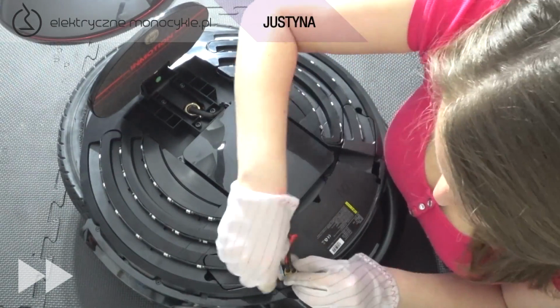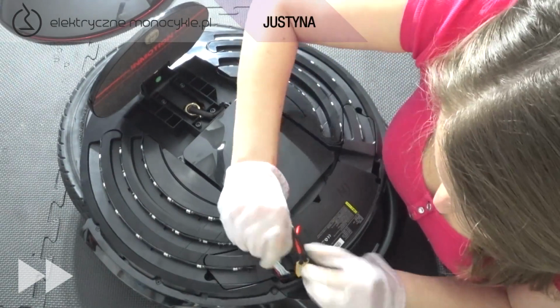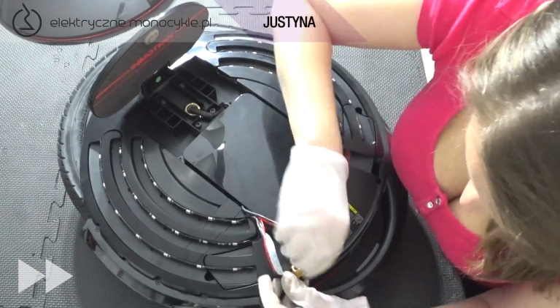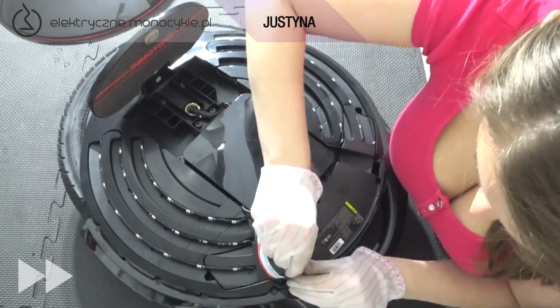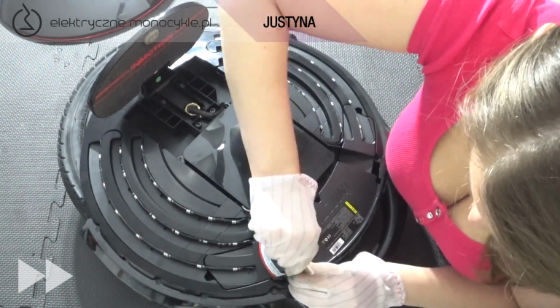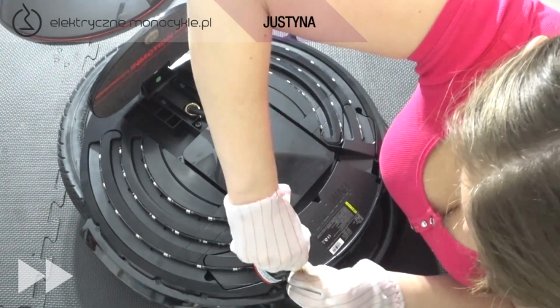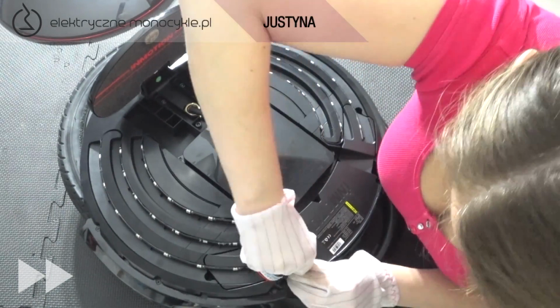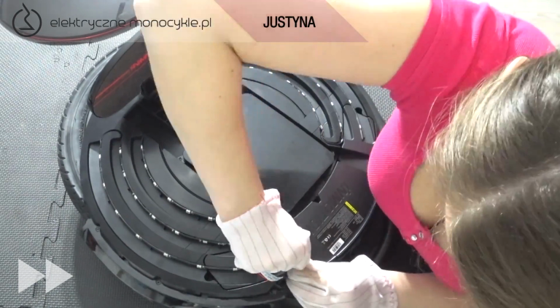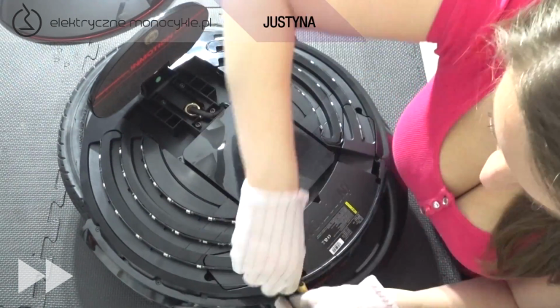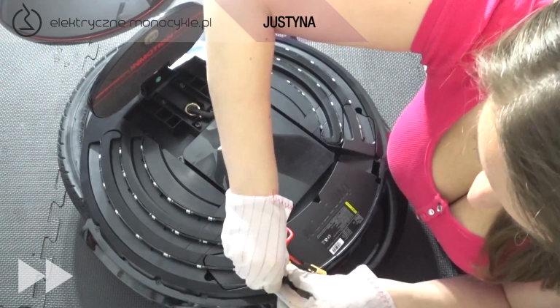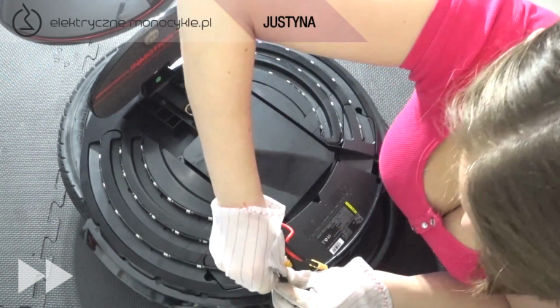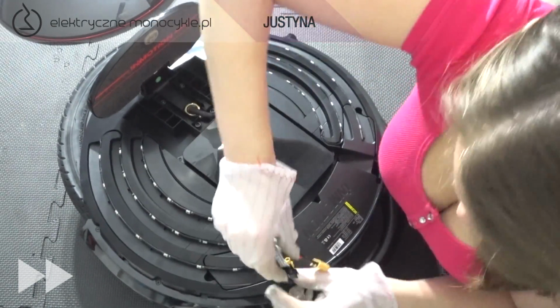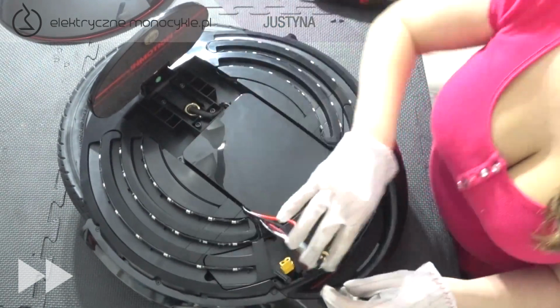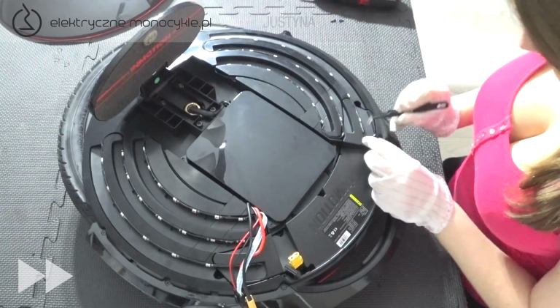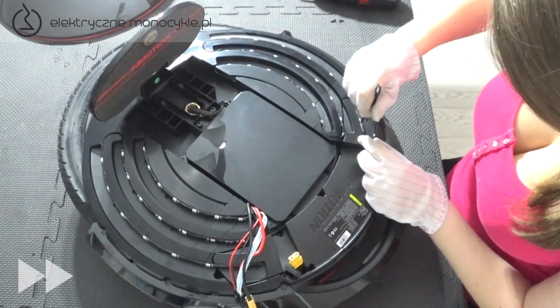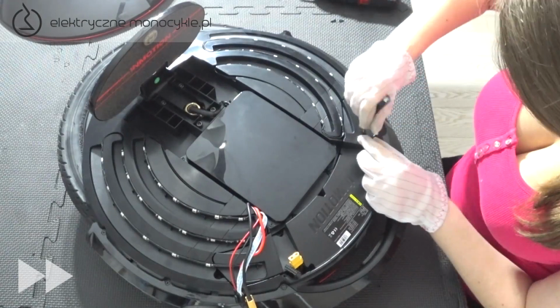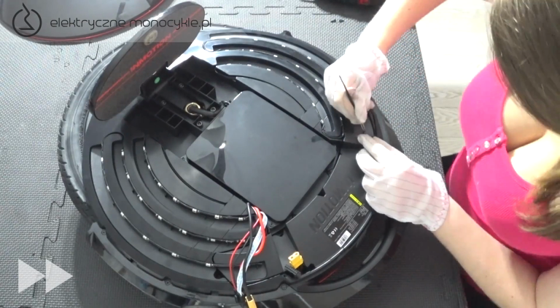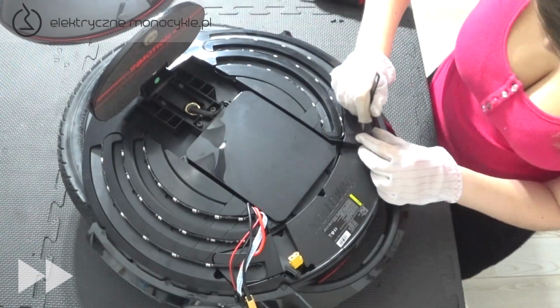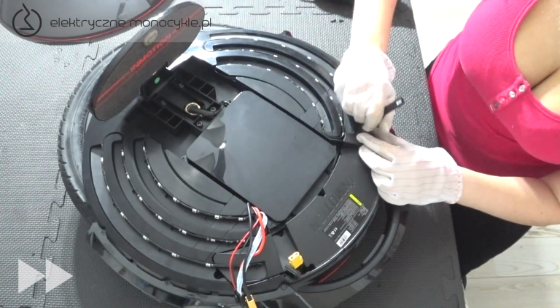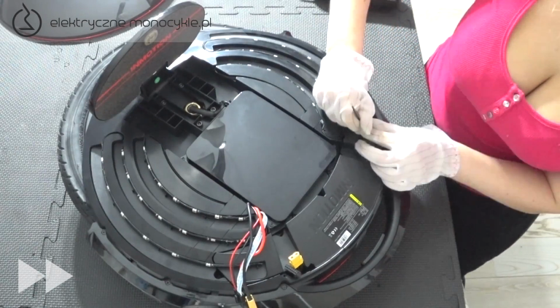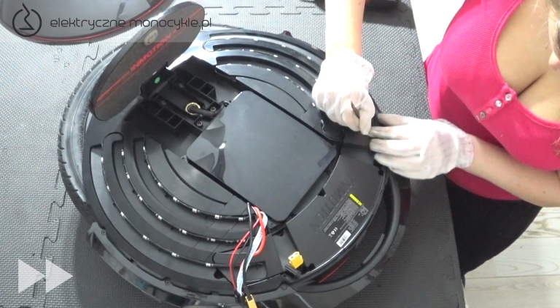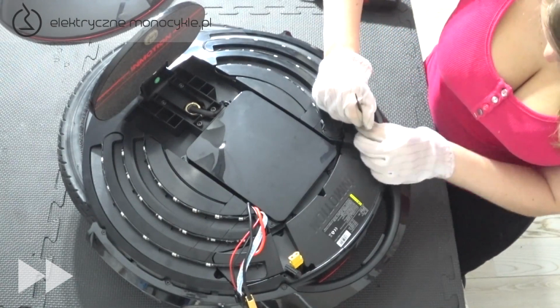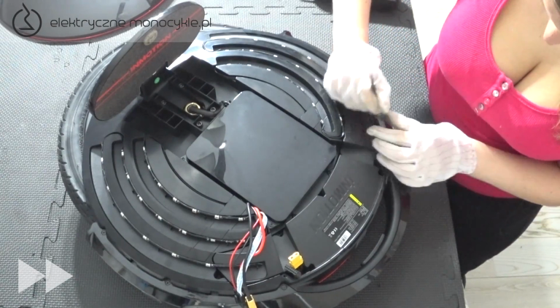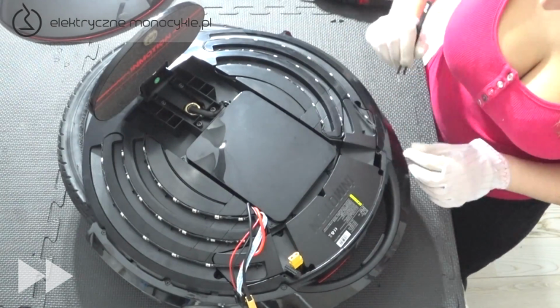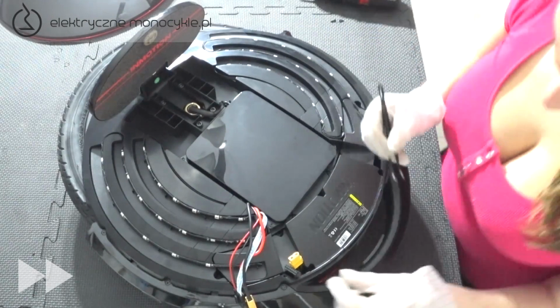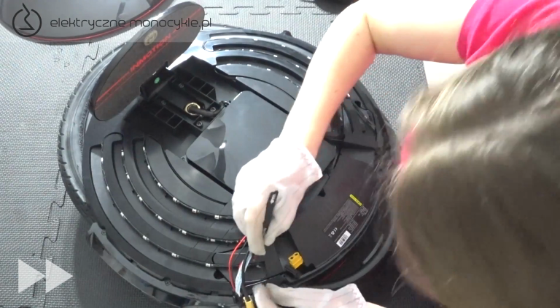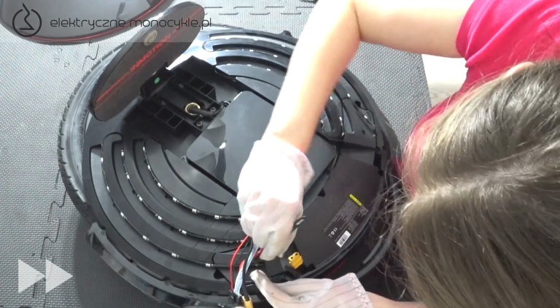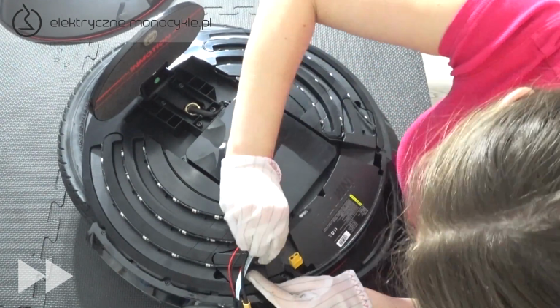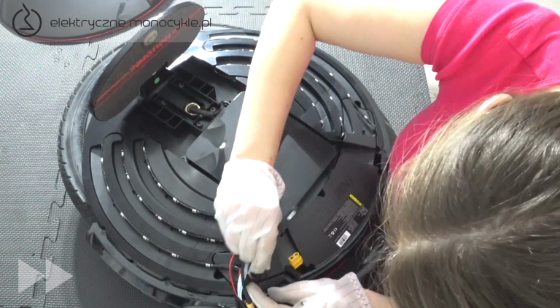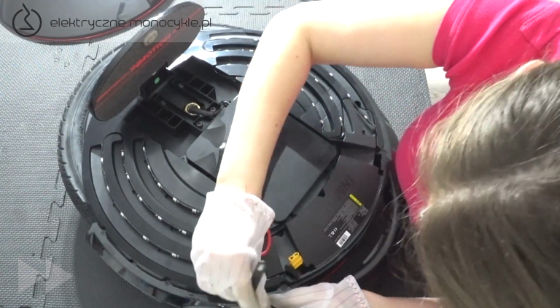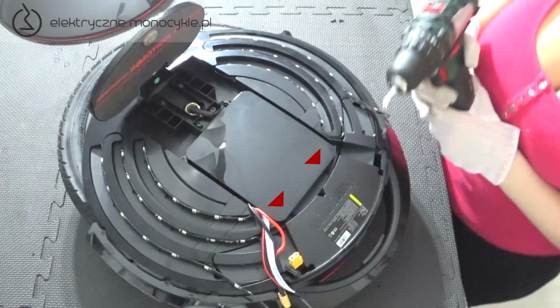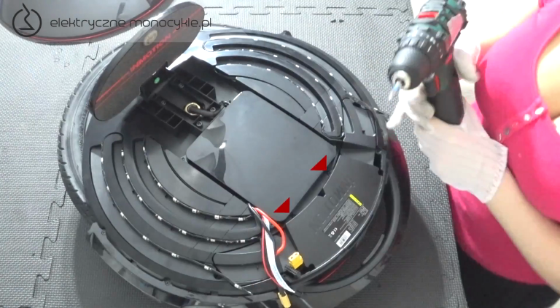Odpinamy dwa kable prowadzące do akumulatora. Korzystając z pęsety, delikatnie odklejamy te części listw LED, które przyklejone są do akumulatora.